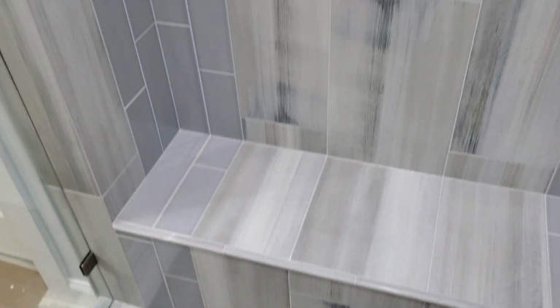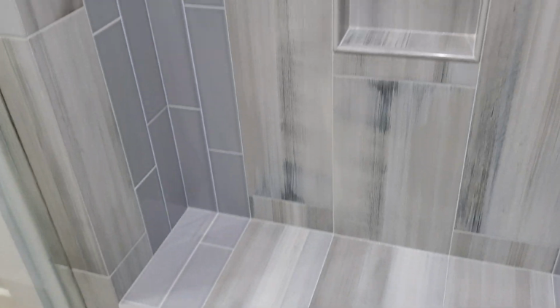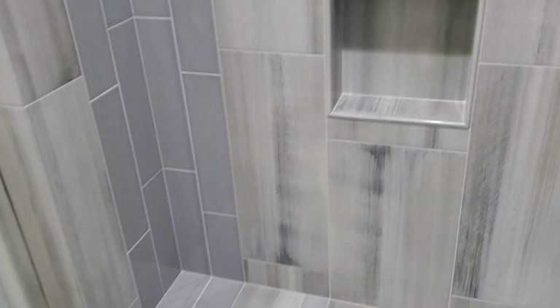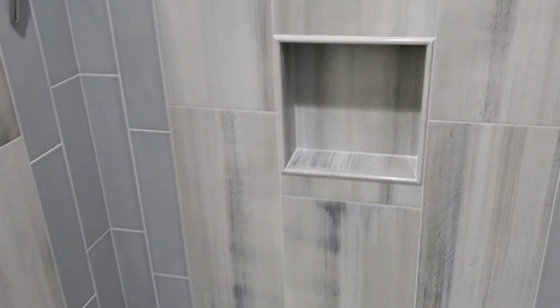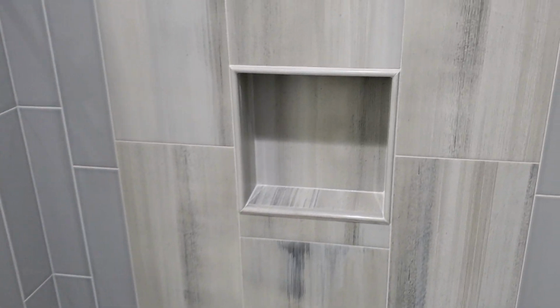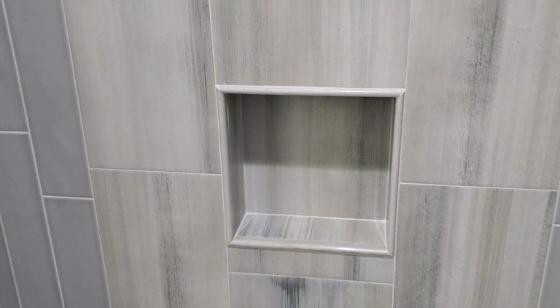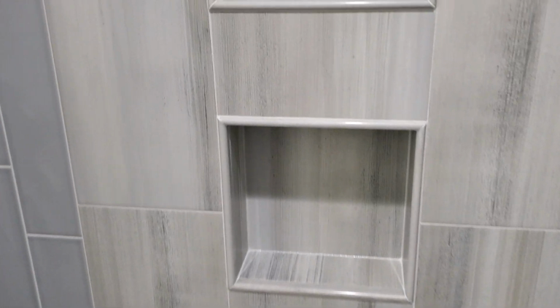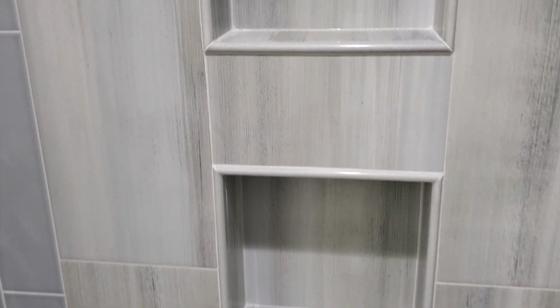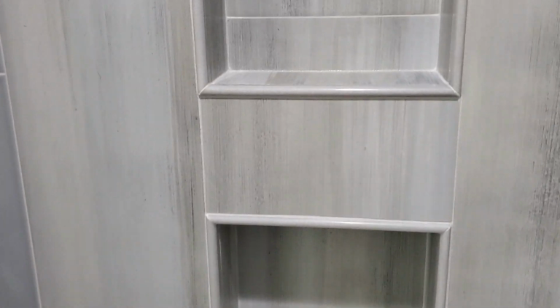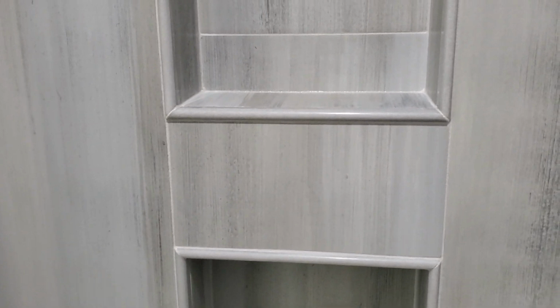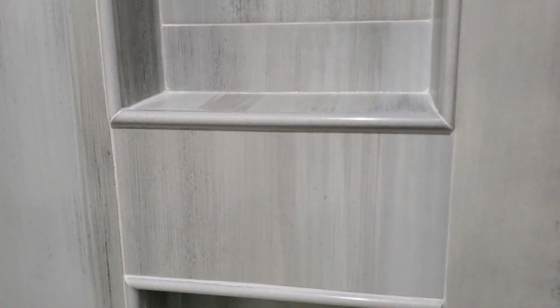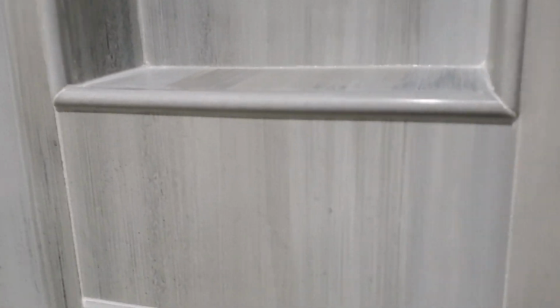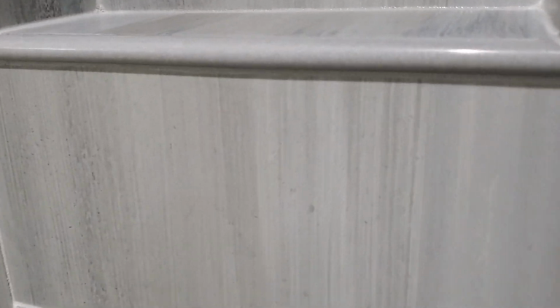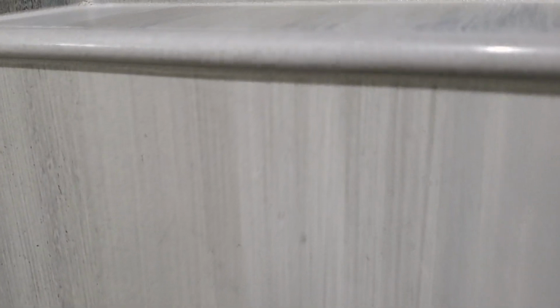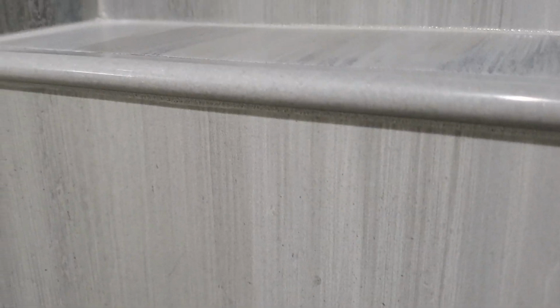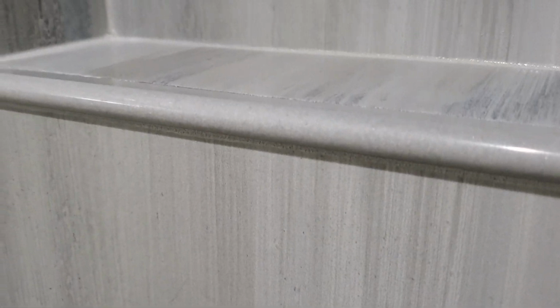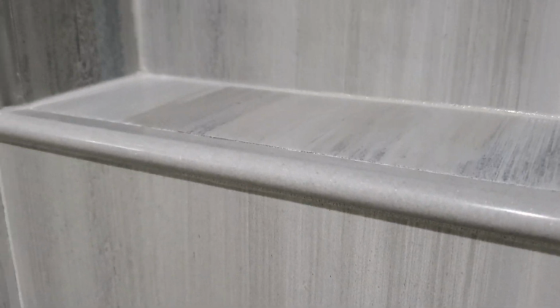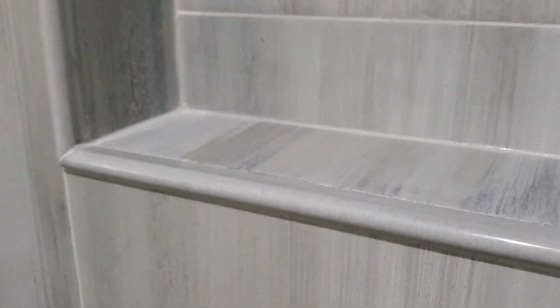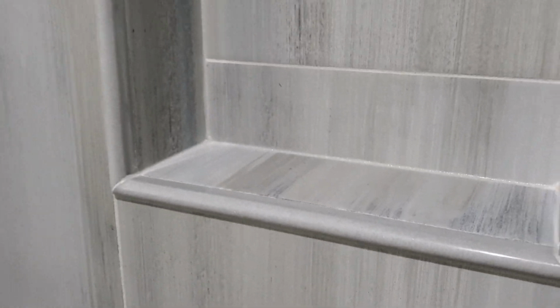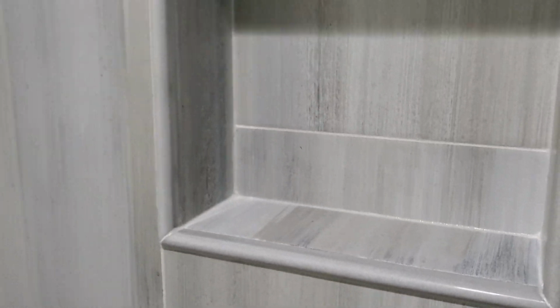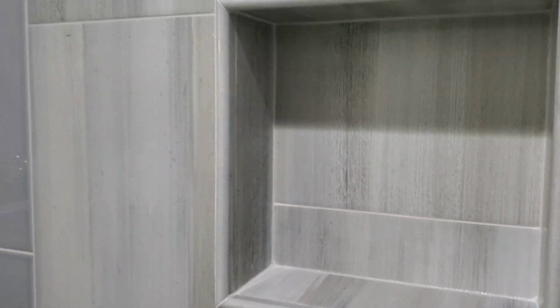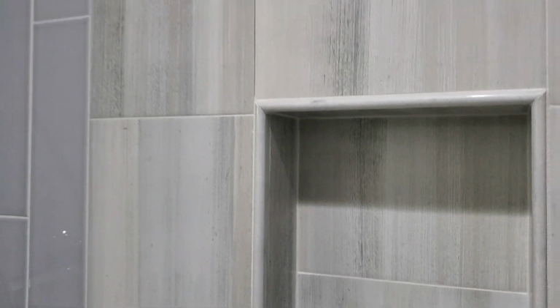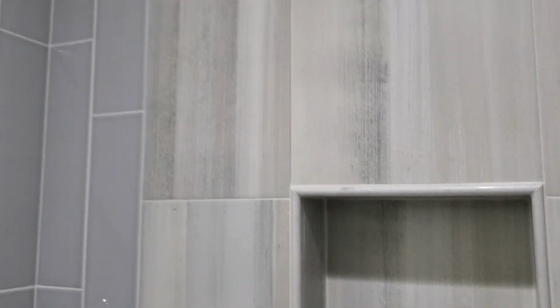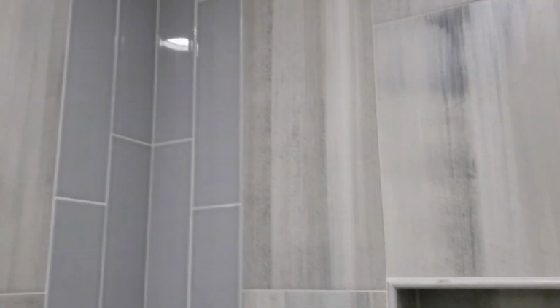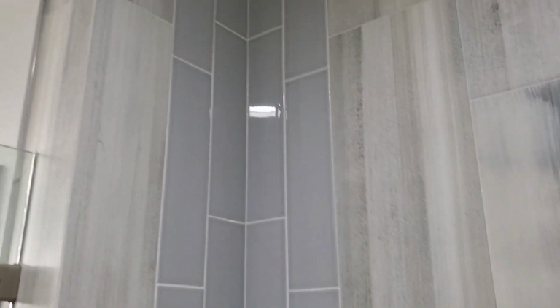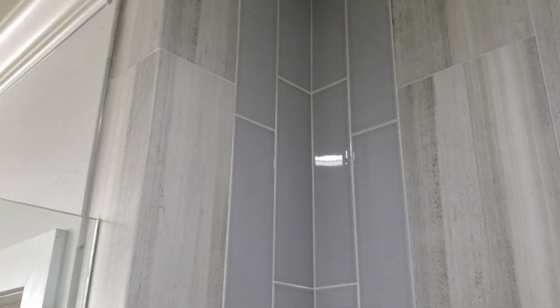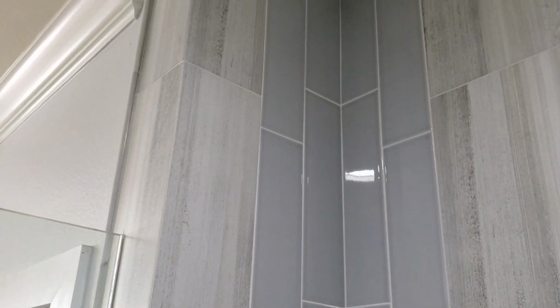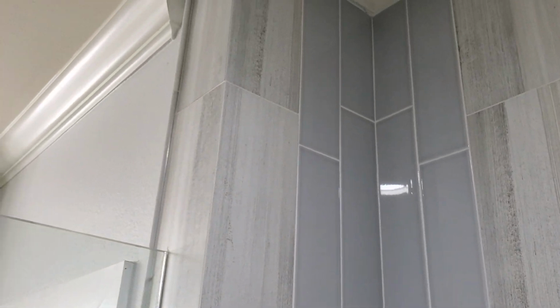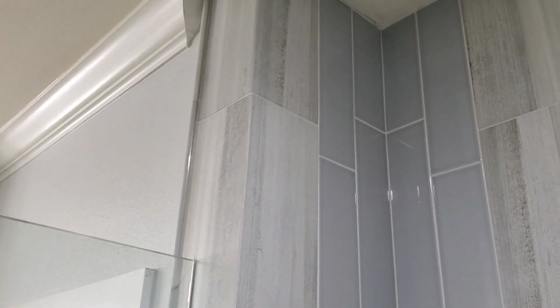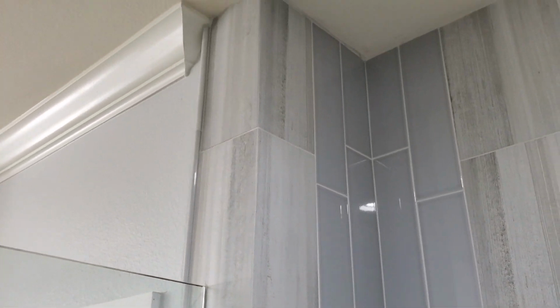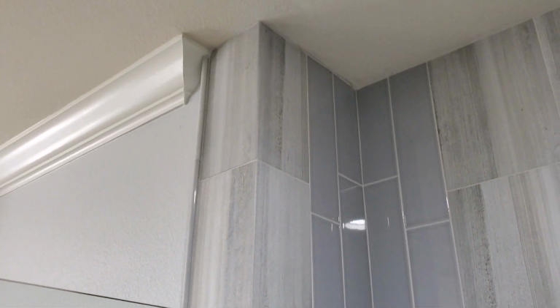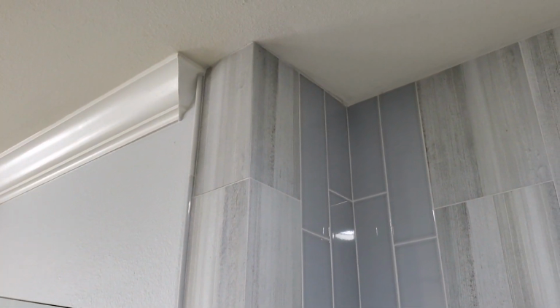And of course coming up the back we've got his and hers niches. They are angled properly to allow for water to drain off. Really, really nice nine-foot ceilings in here.